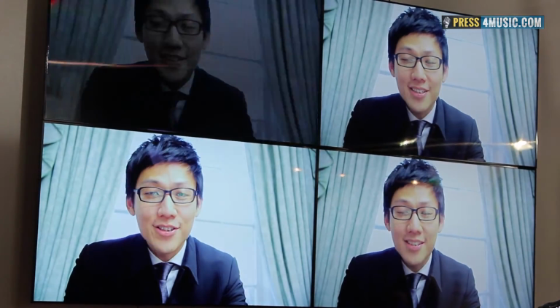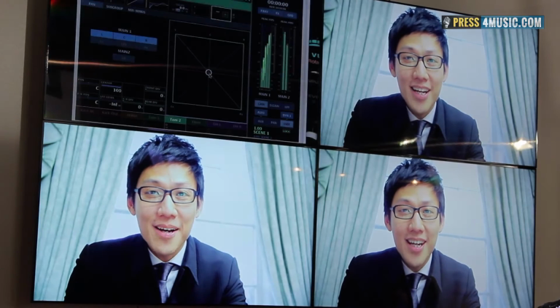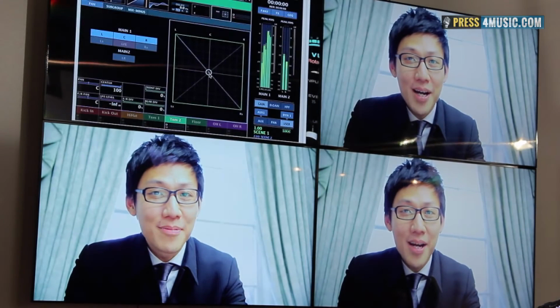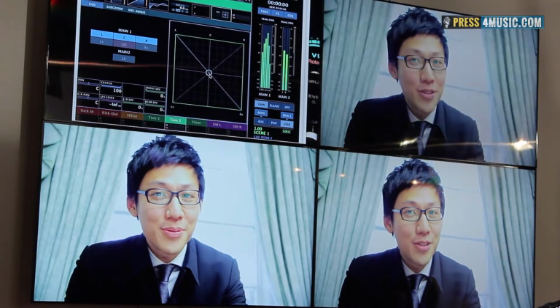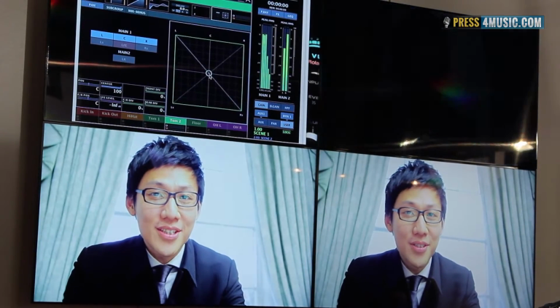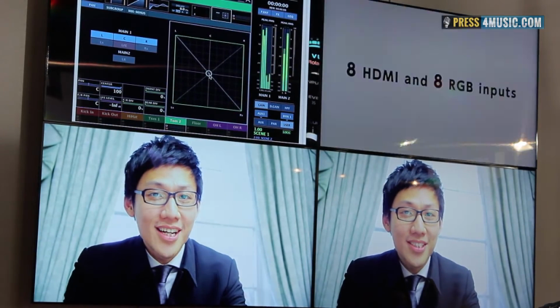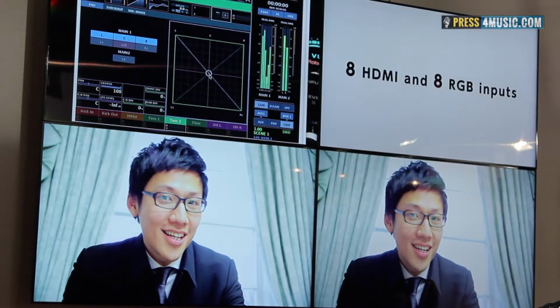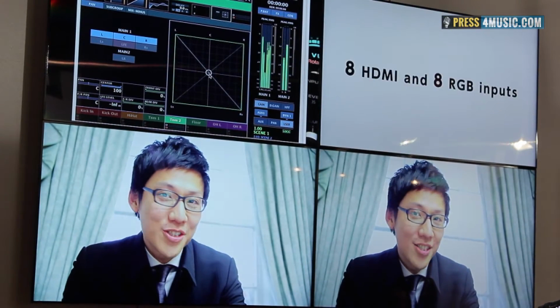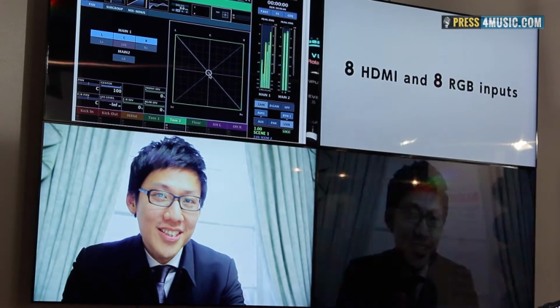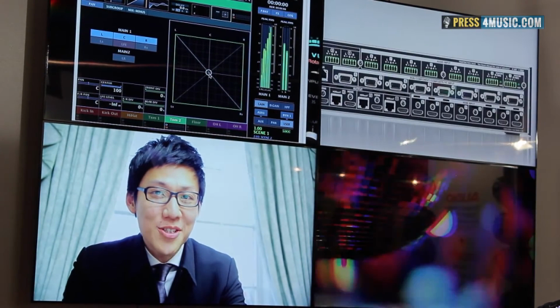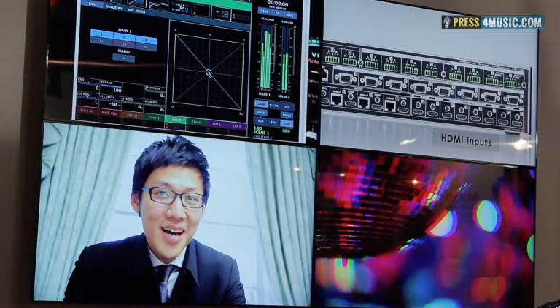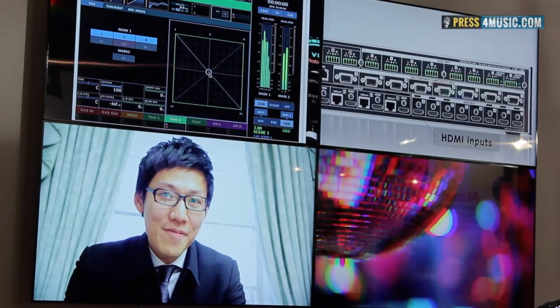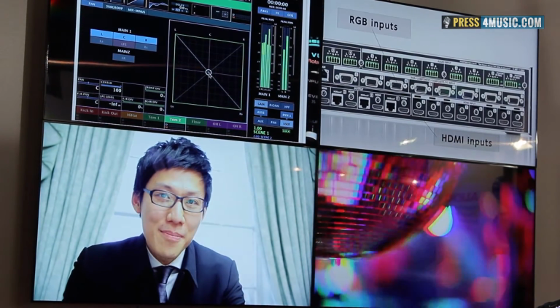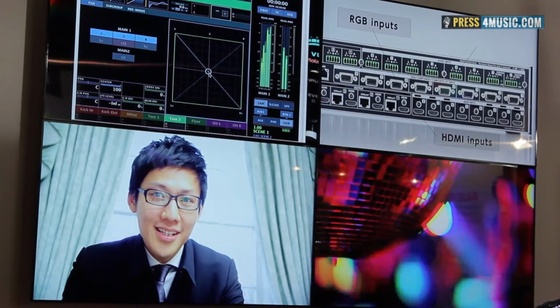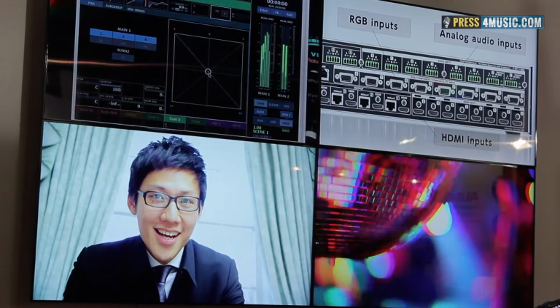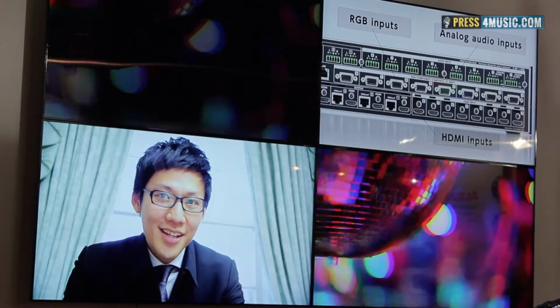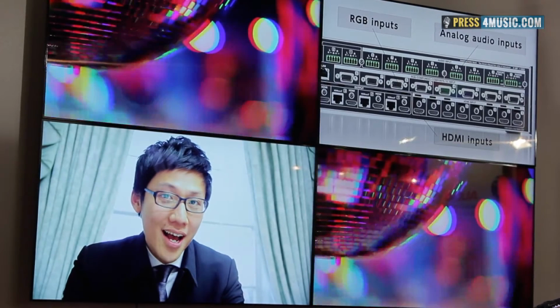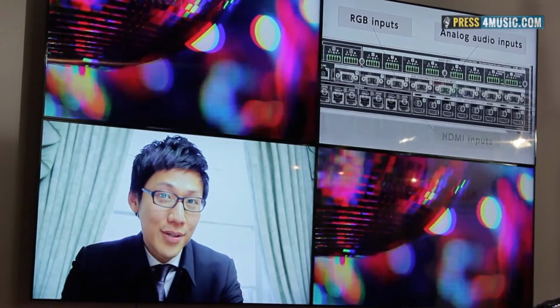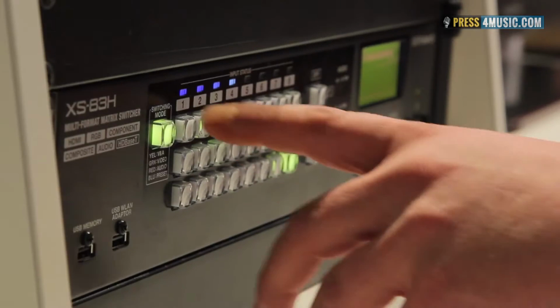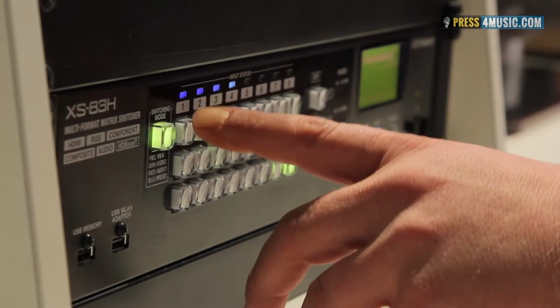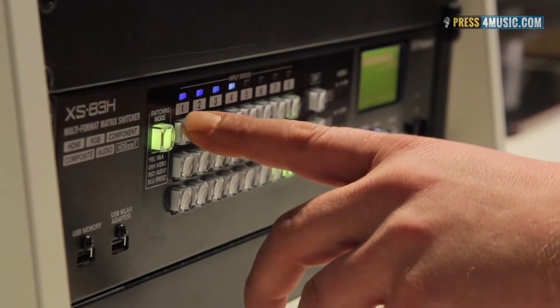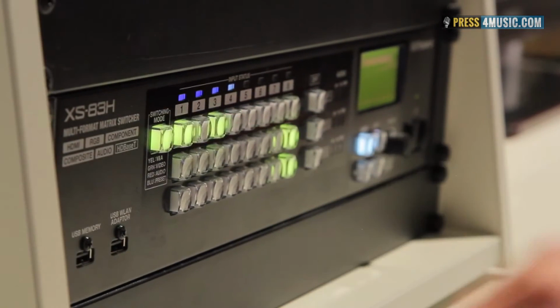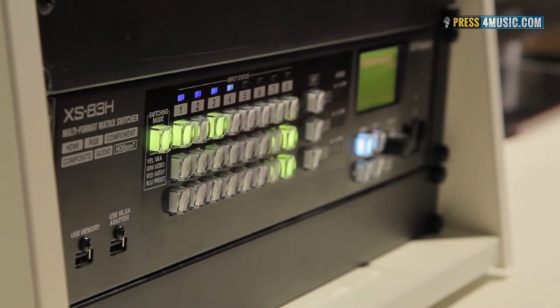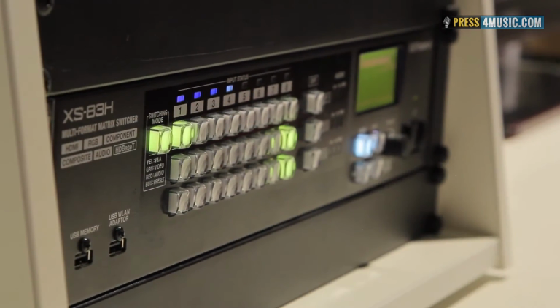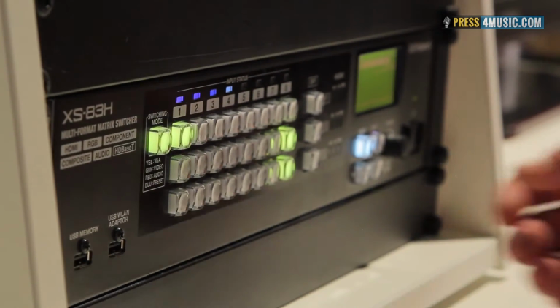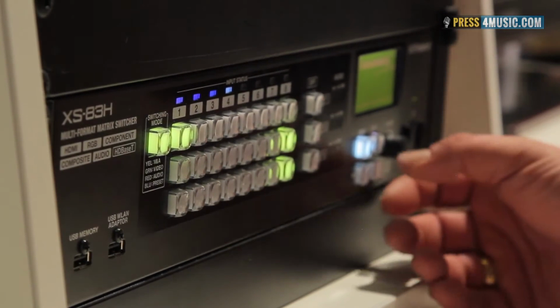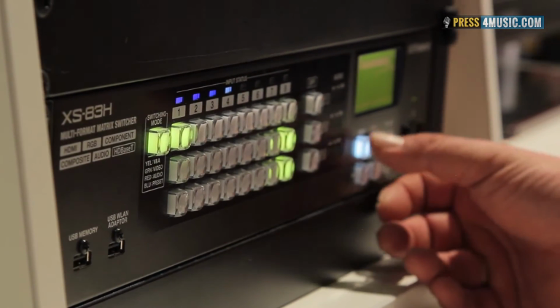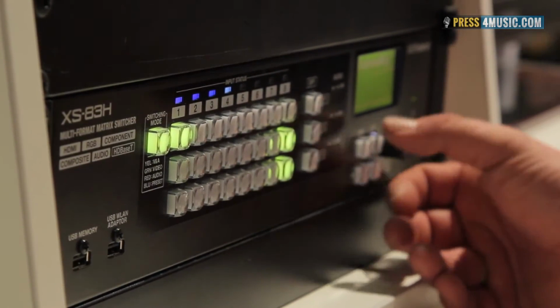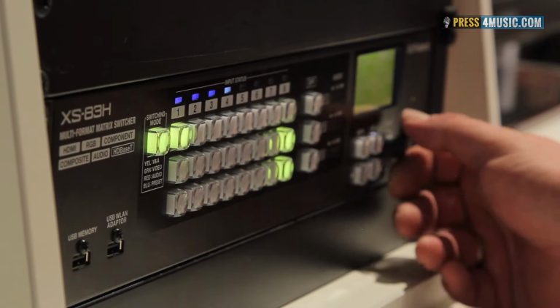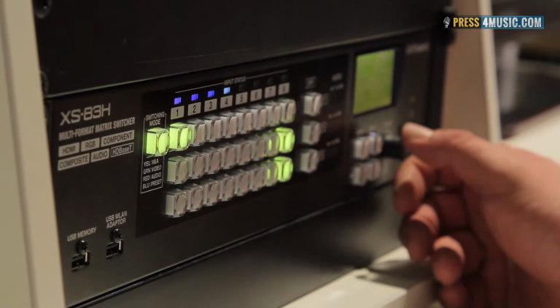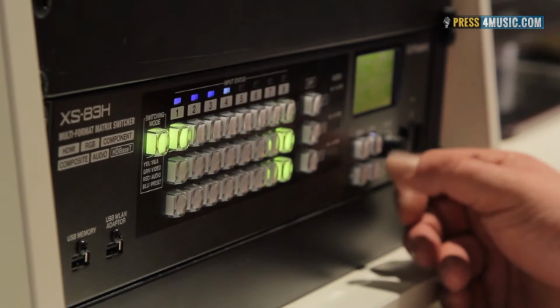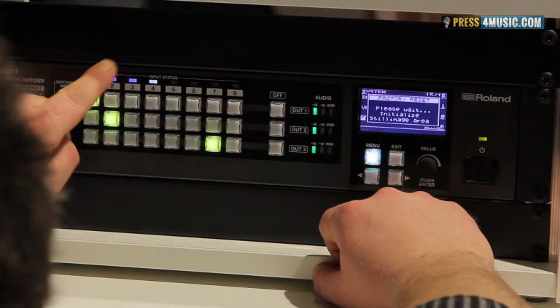This unit has built-in video processing. That means you can use picture-in-picture, you can use multi-screen mode, and you can even use 4K mode.